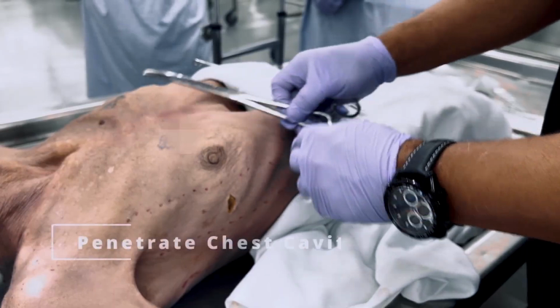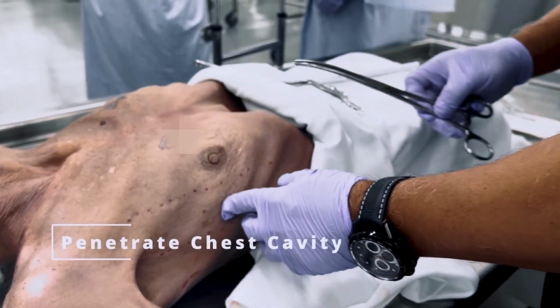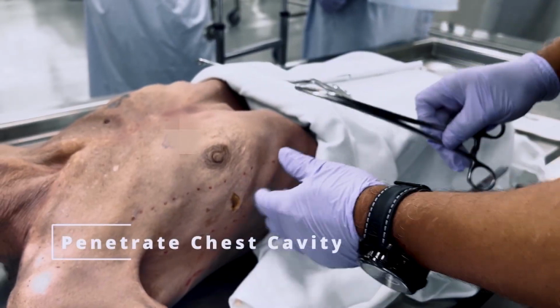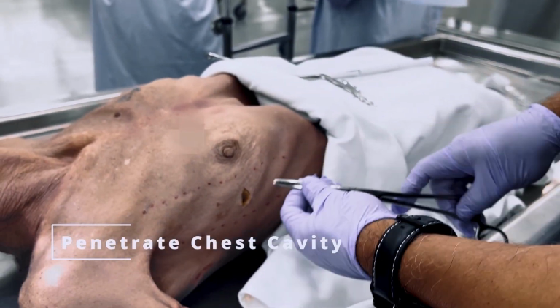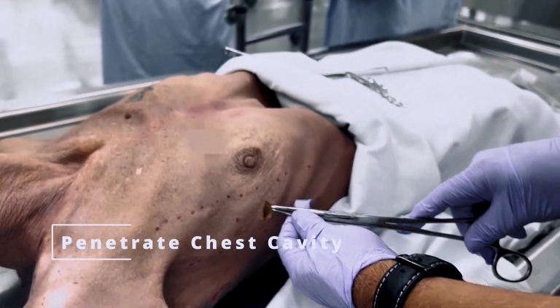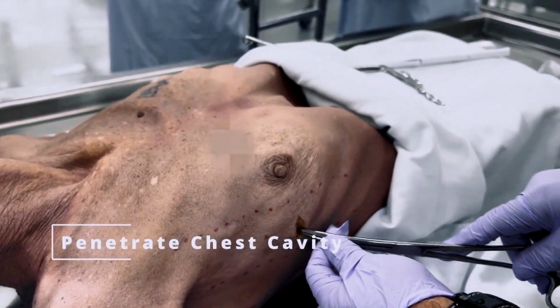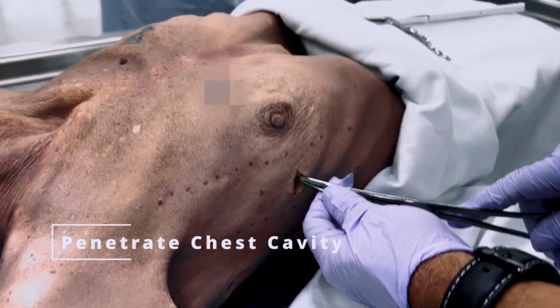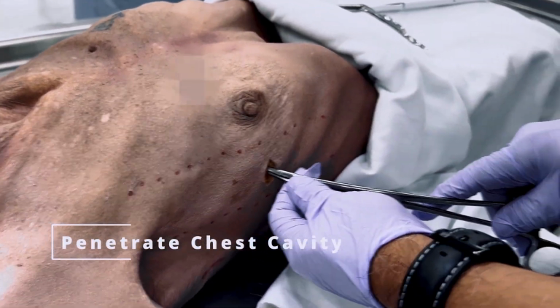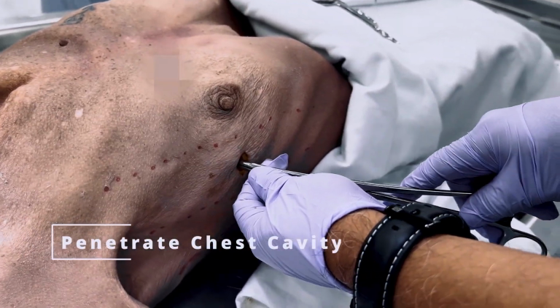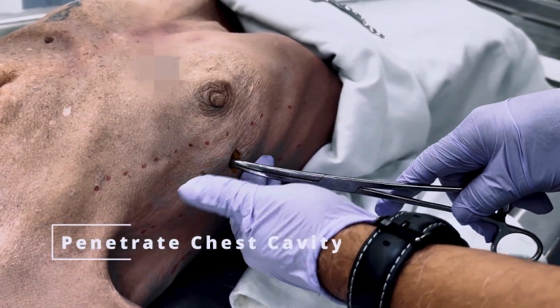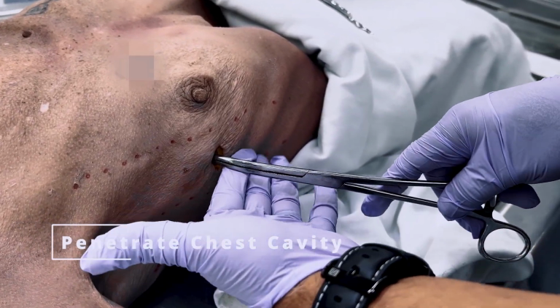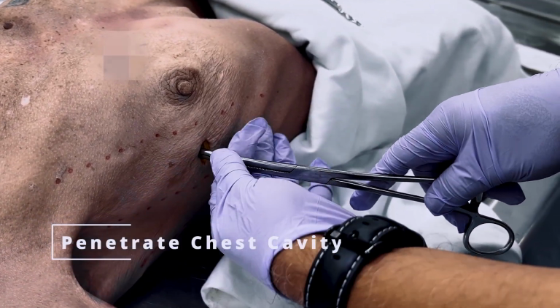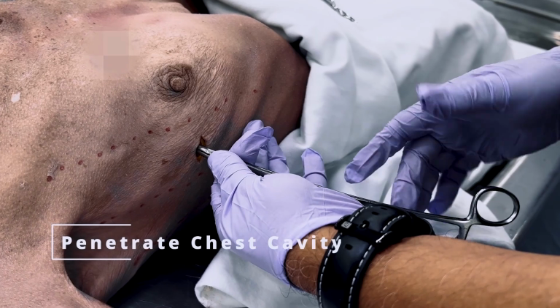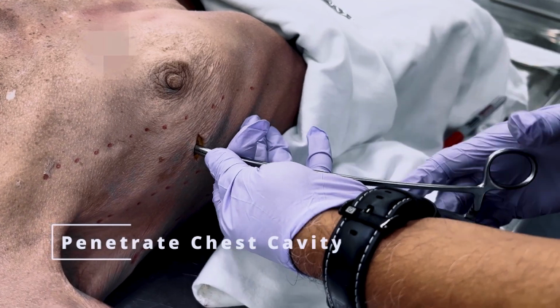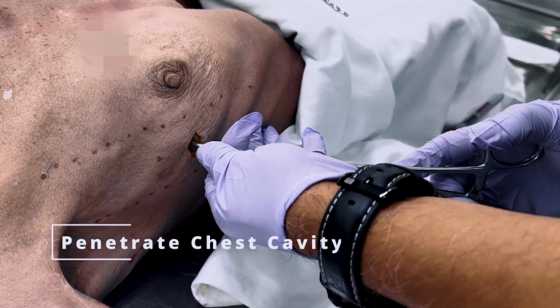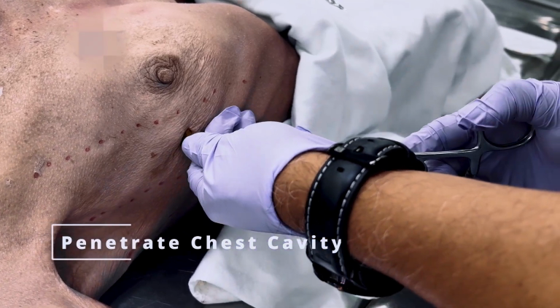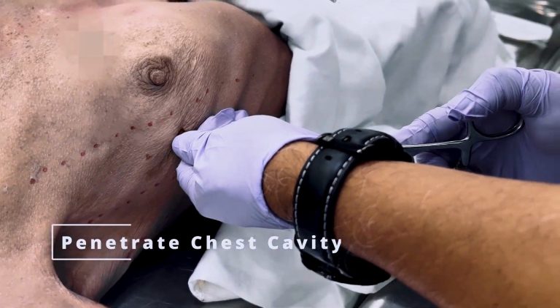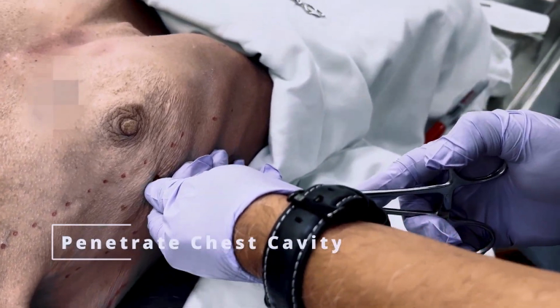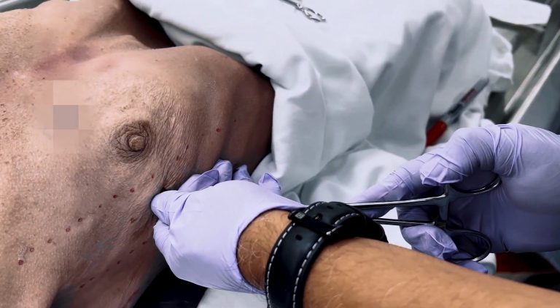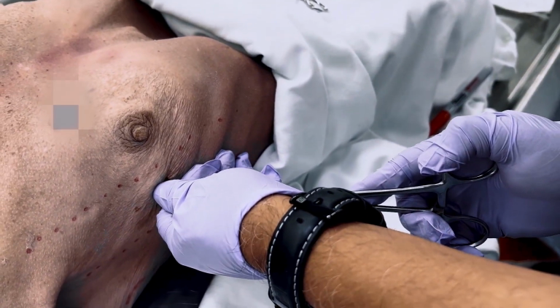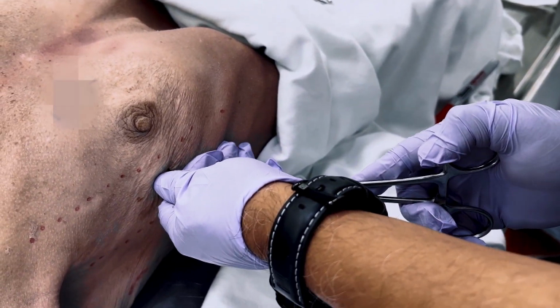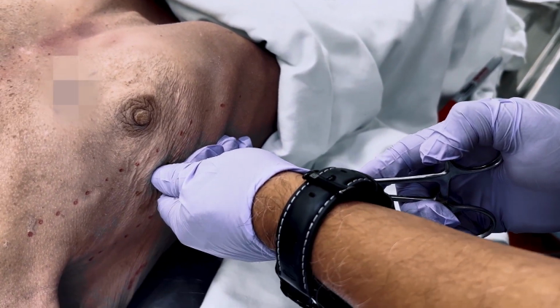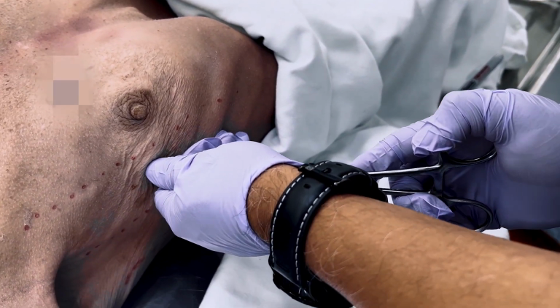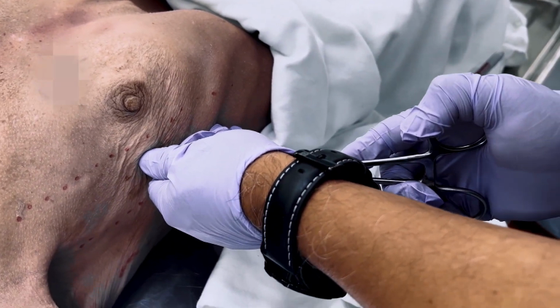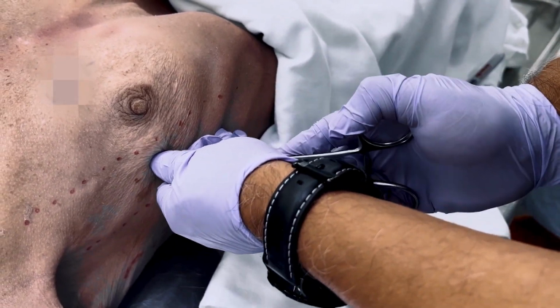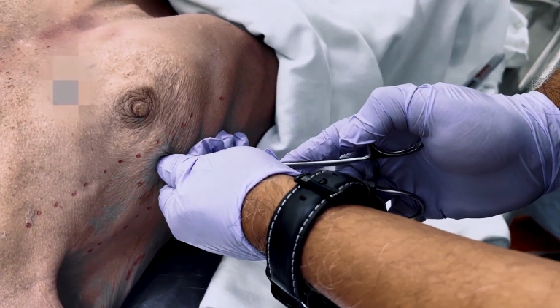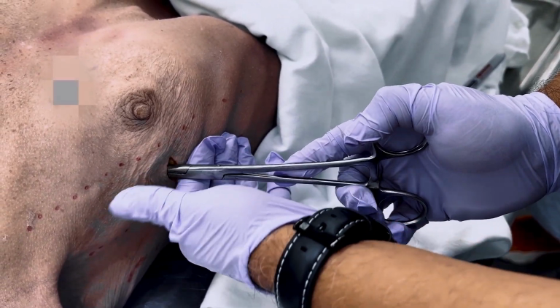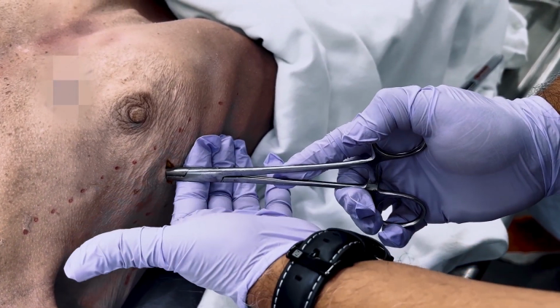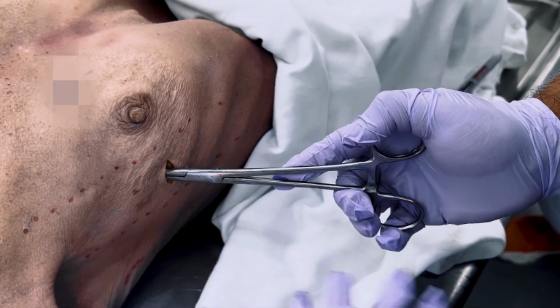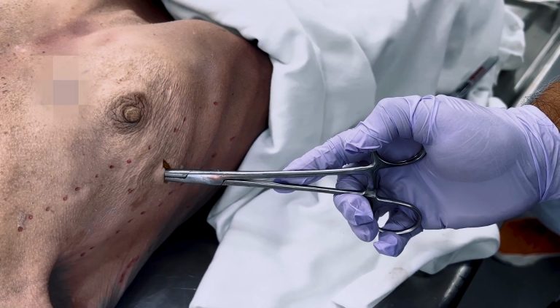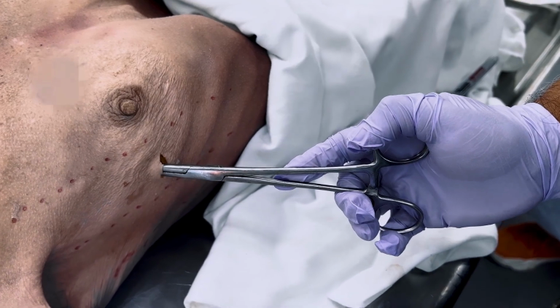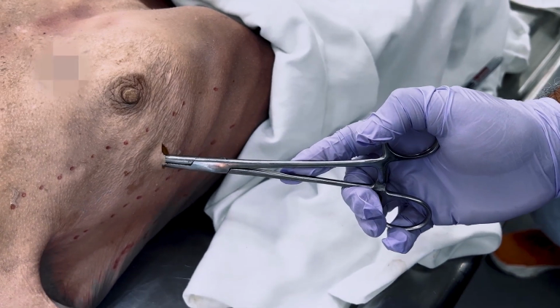Using 6 and a quarter inch curved Kelly forceps, palpate the rib and with steady pressure, going over the rib, penetrate the chest cavity until just inside the pleura, aiming caudally.